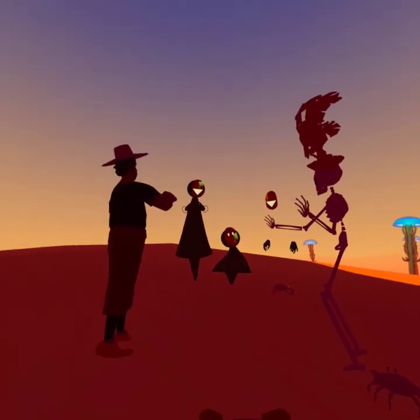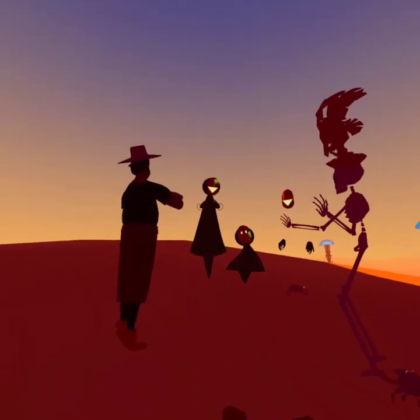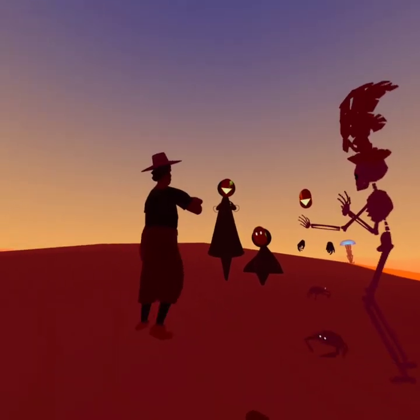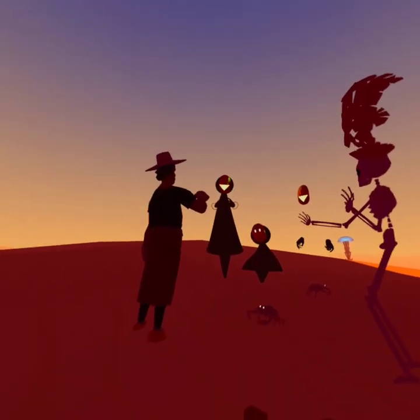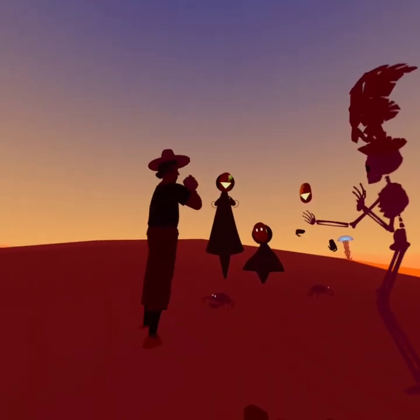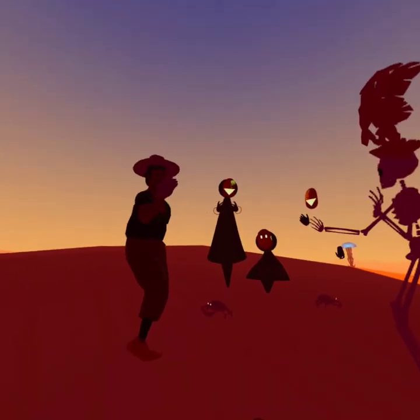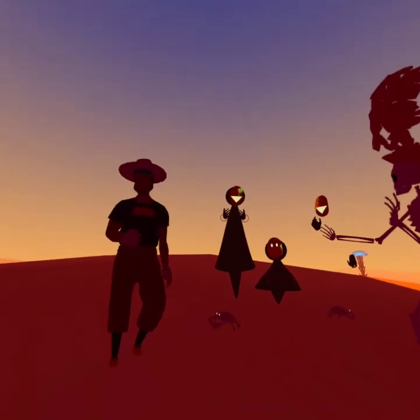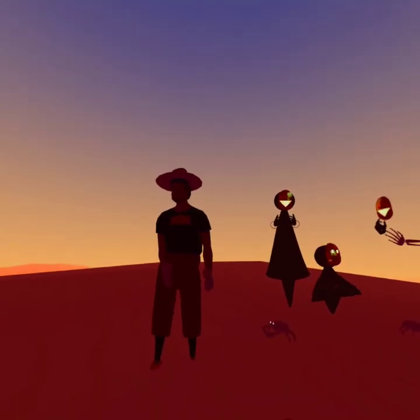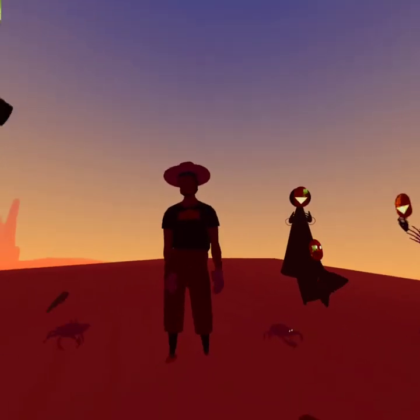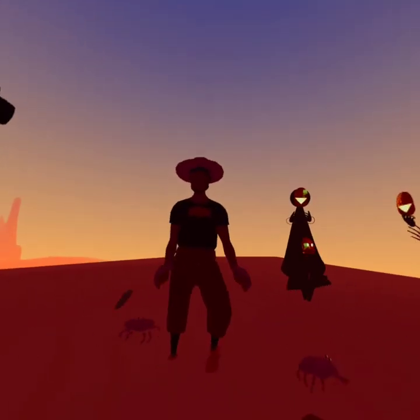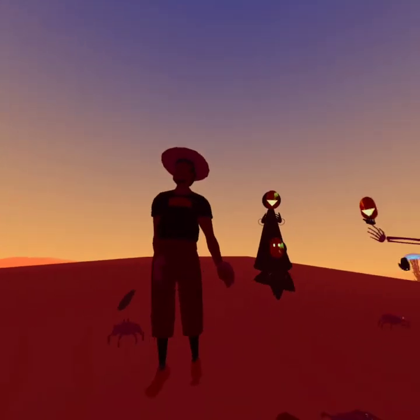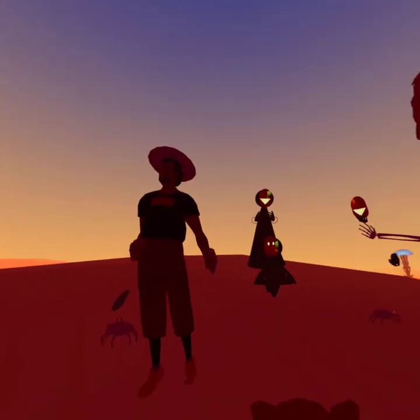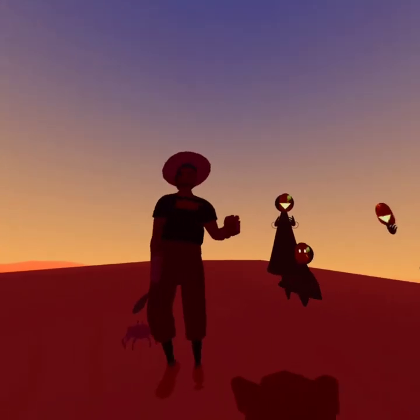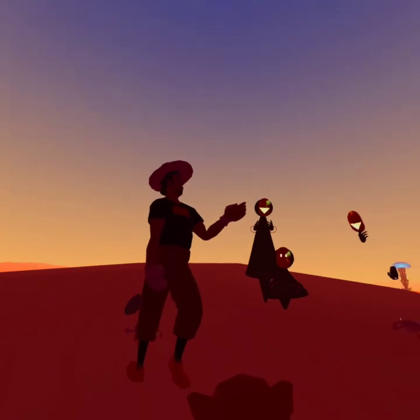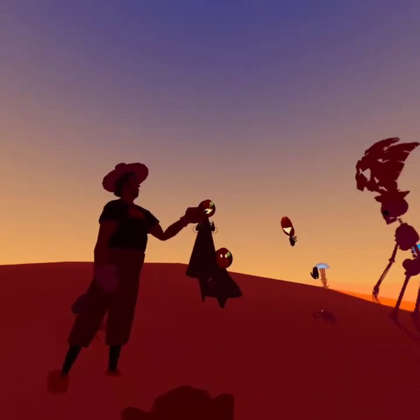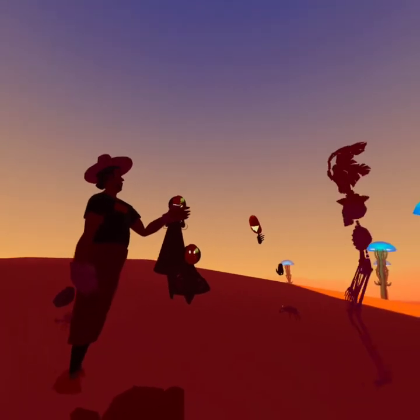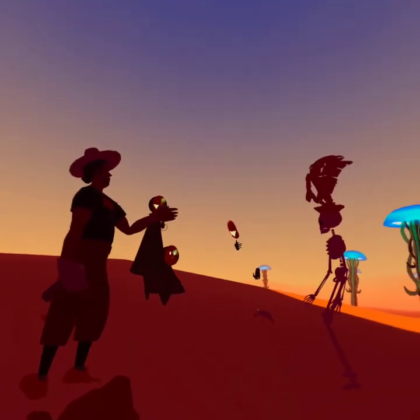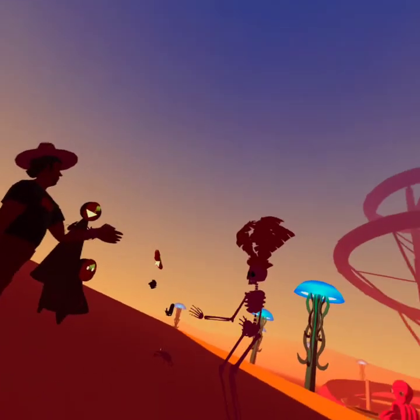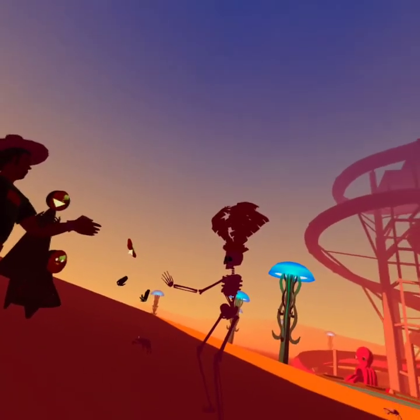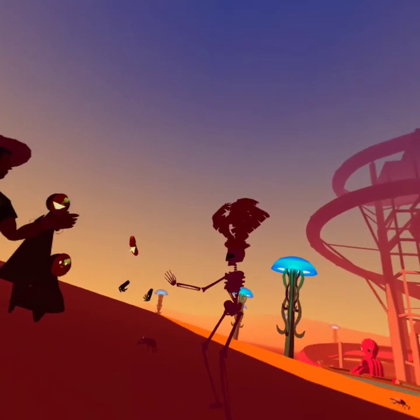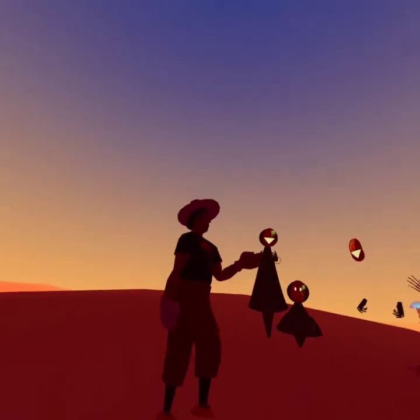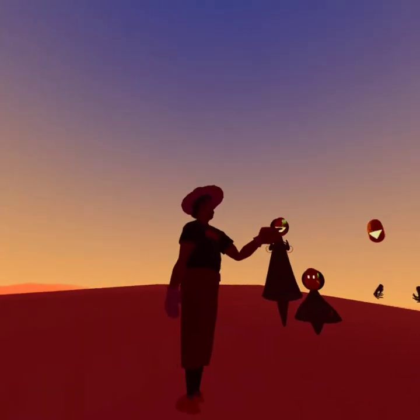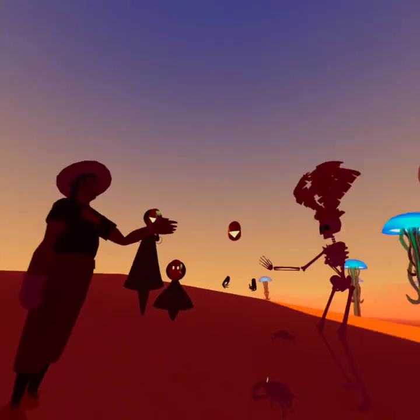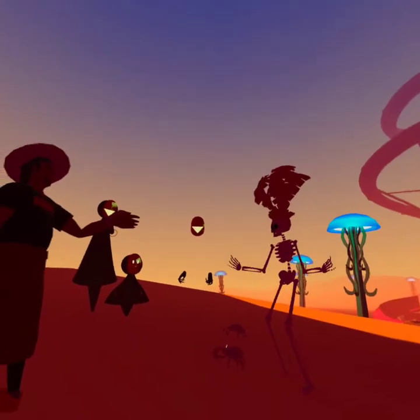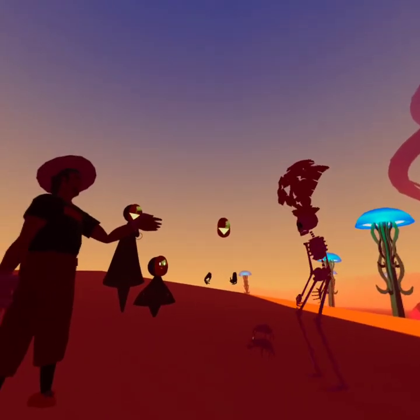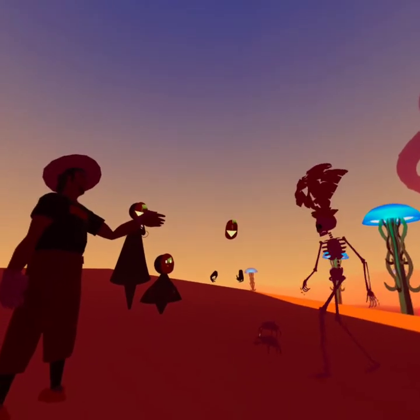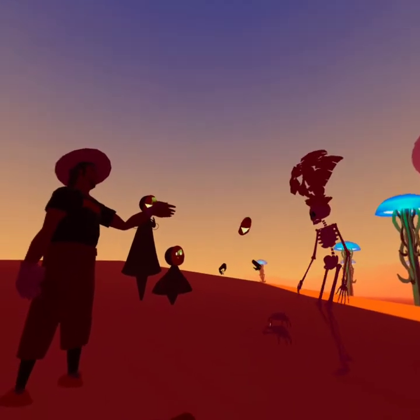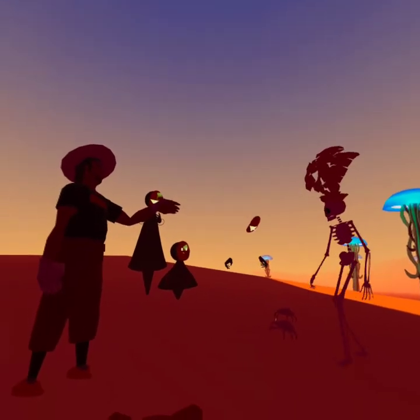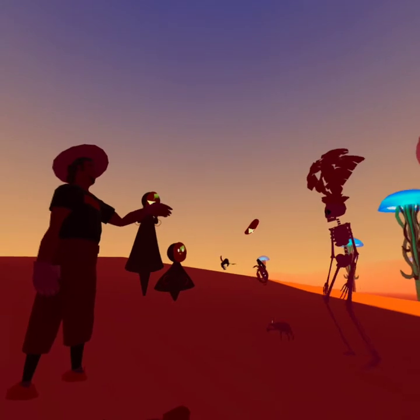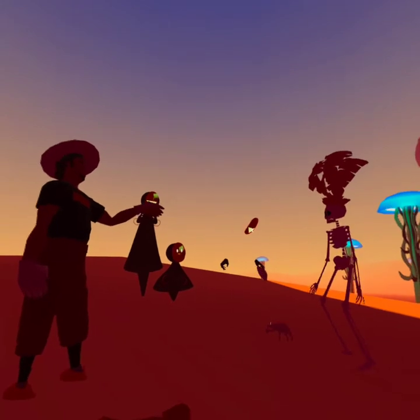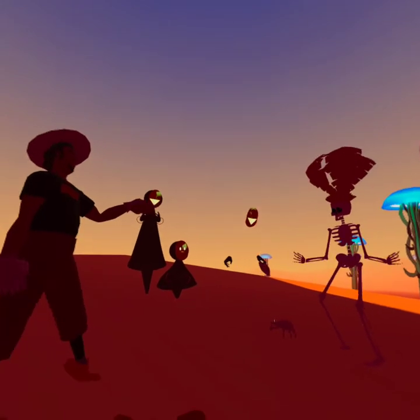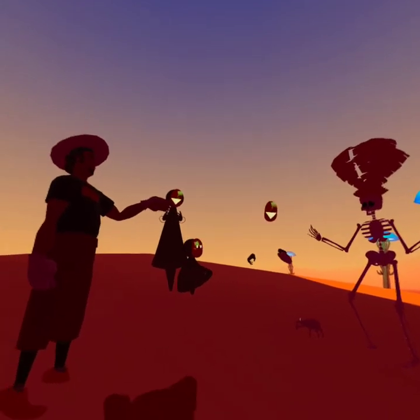I gotta ask you something only Sonya would know. What was our favorite slushy that we always got at the 7-Eleven on Rollins Road?